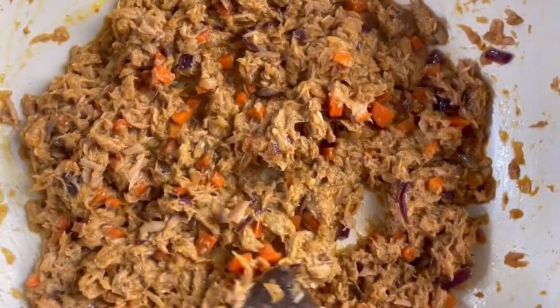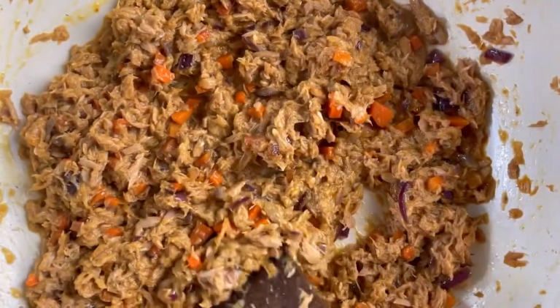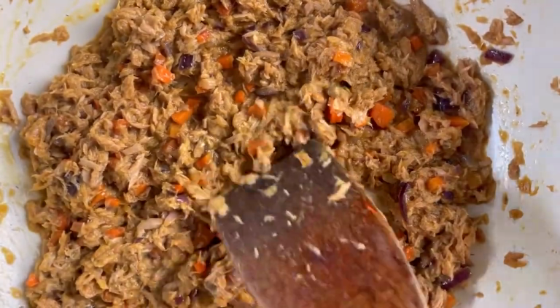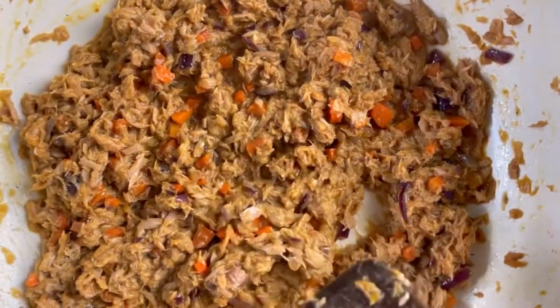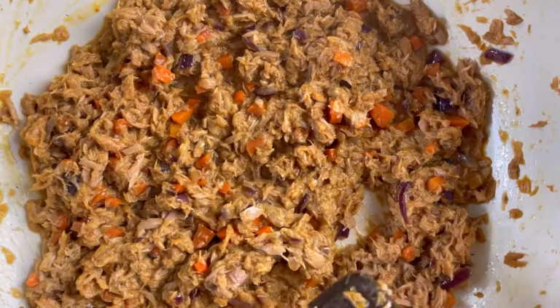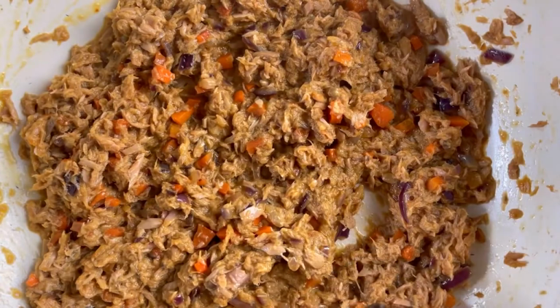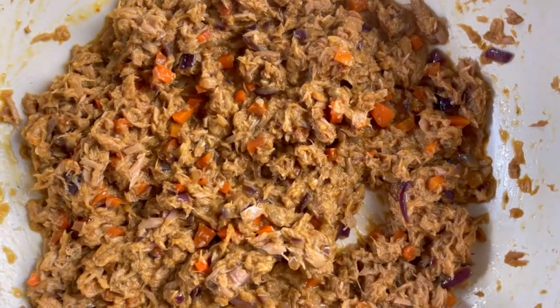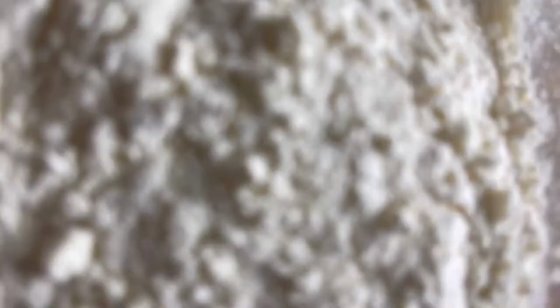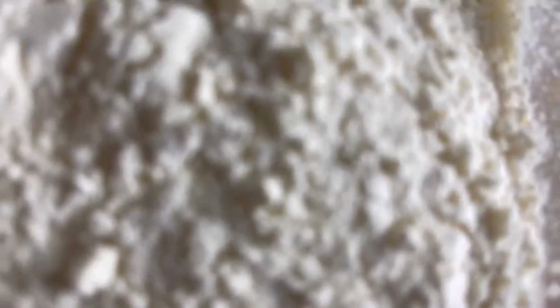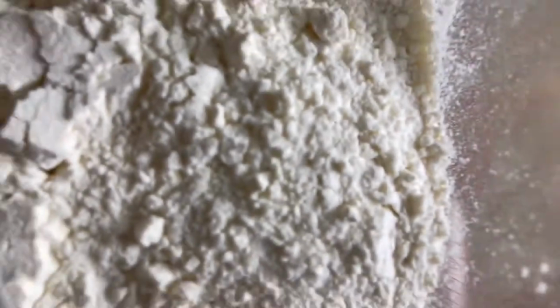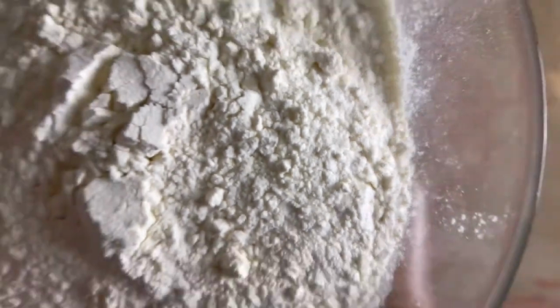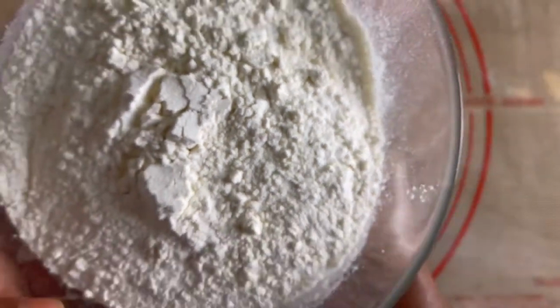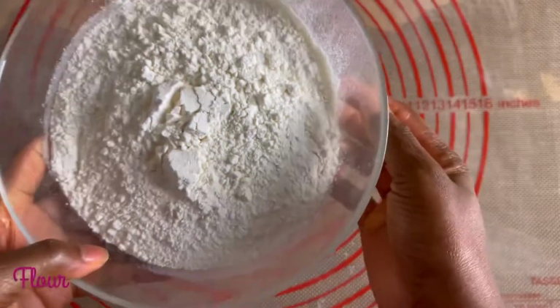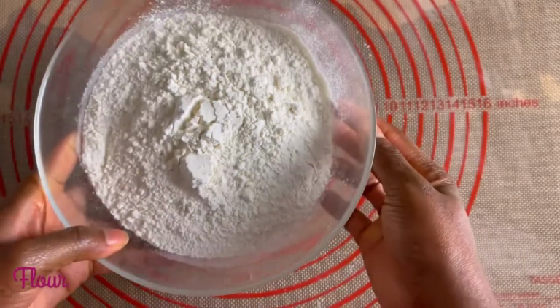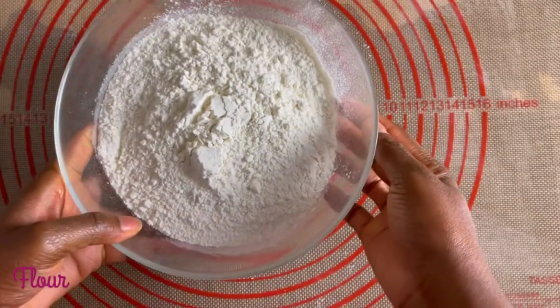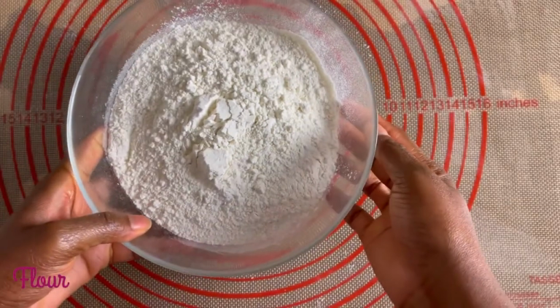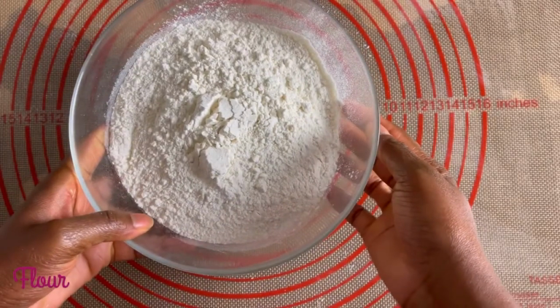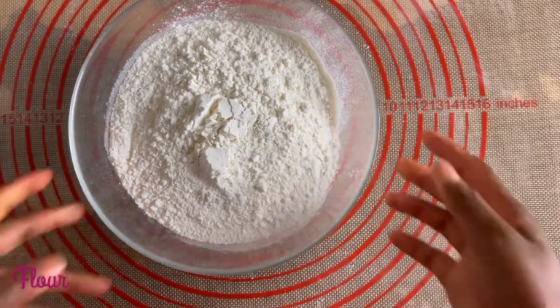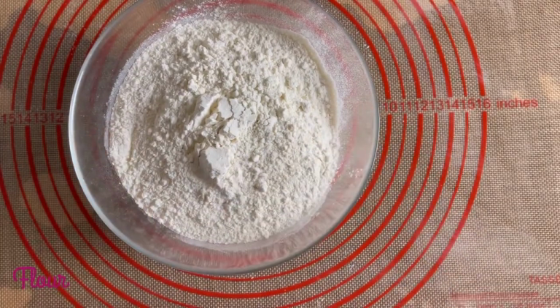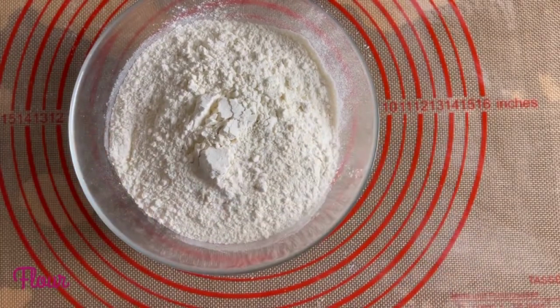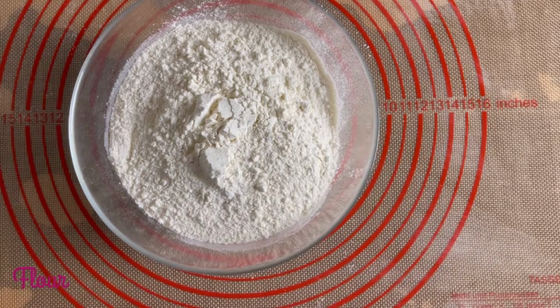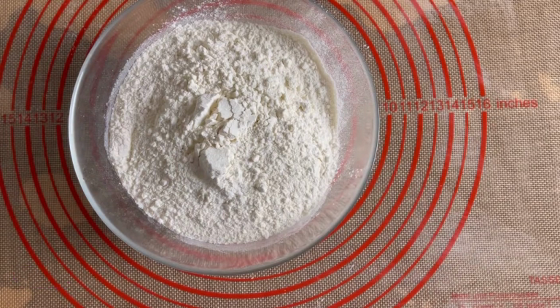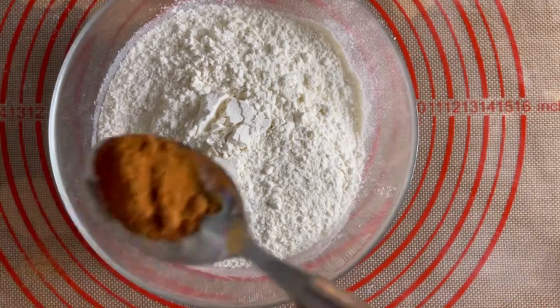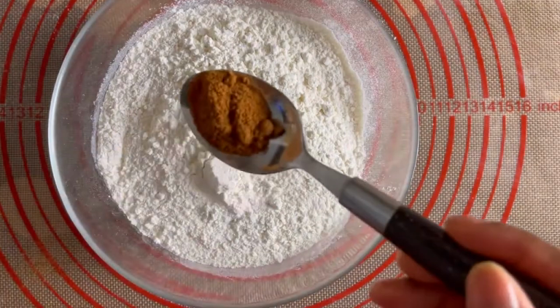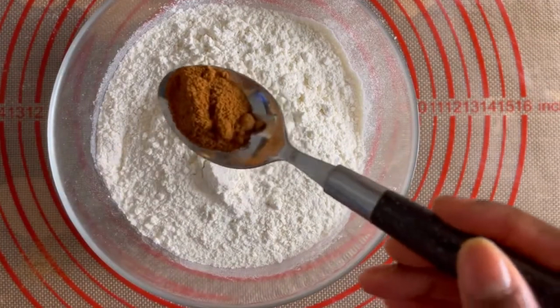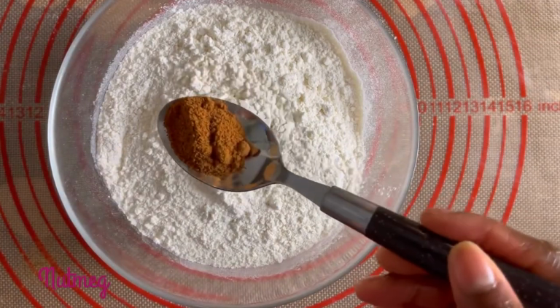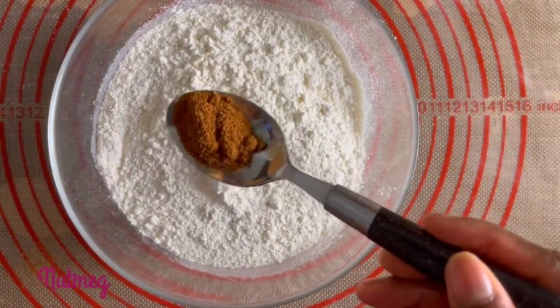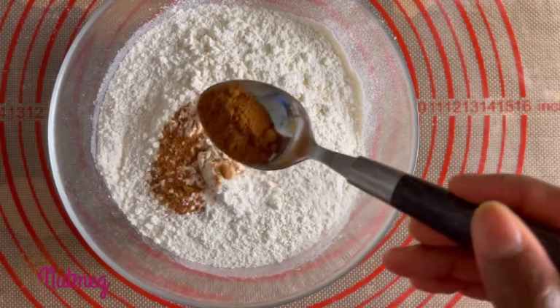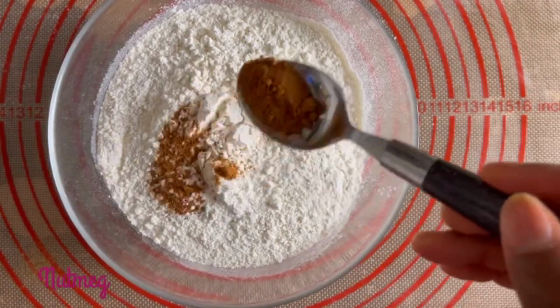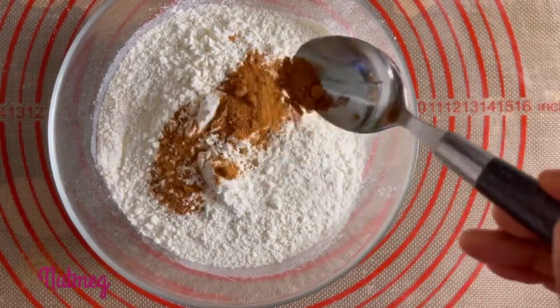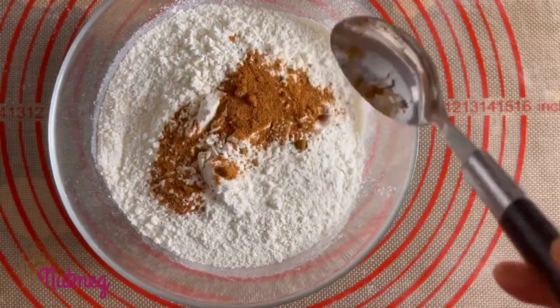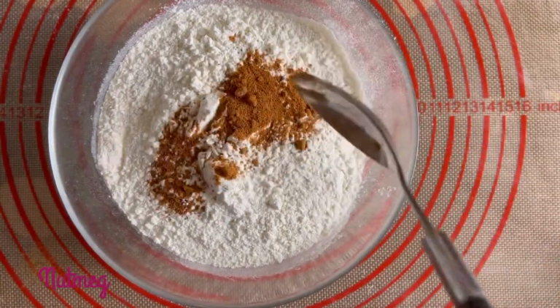It's finally time for the dough. You're going to need 500 grams of all-purpose flour, to which I'm going to add my nutmeg, some salt, baking powder, and my butter.